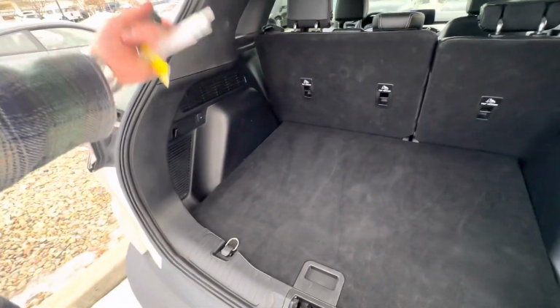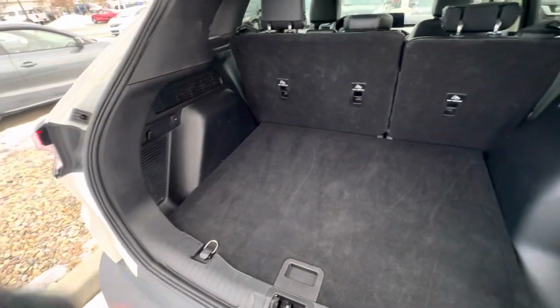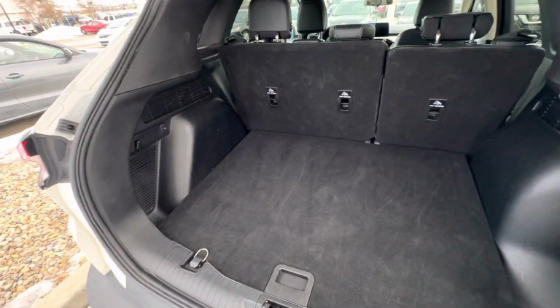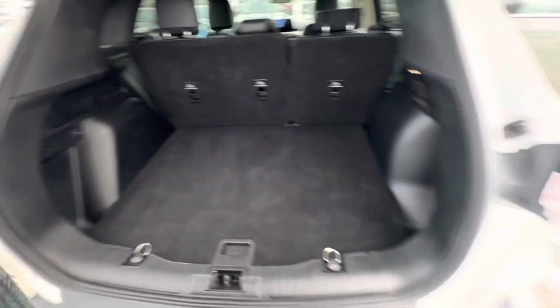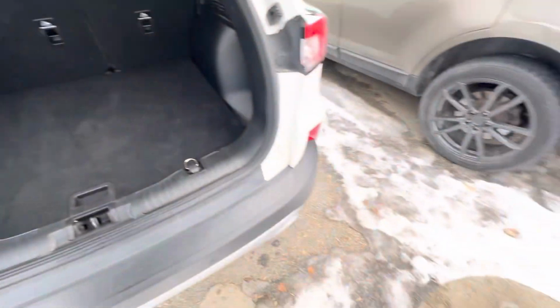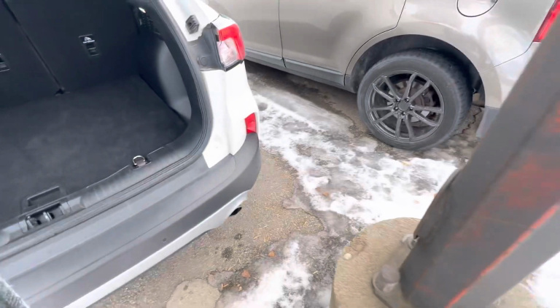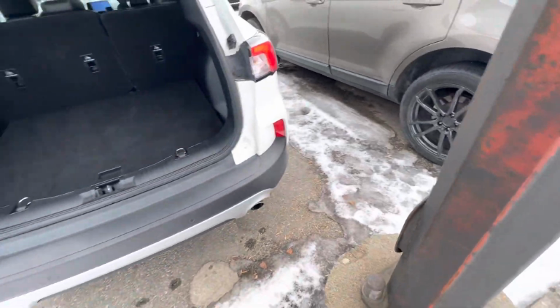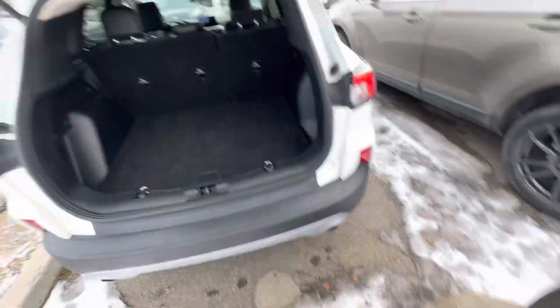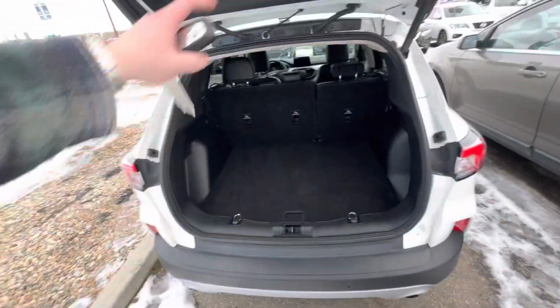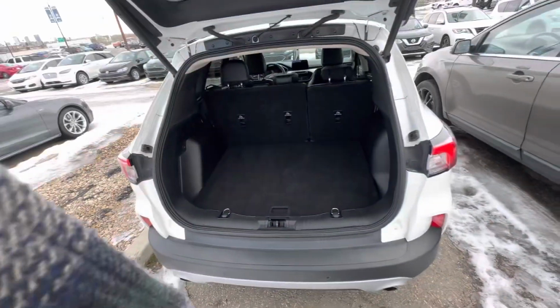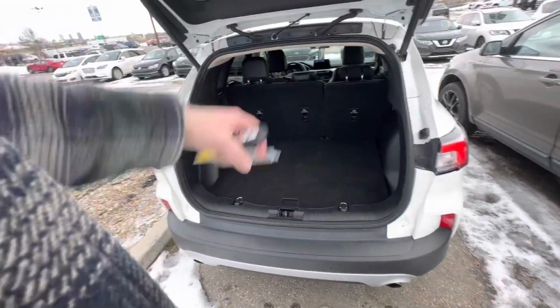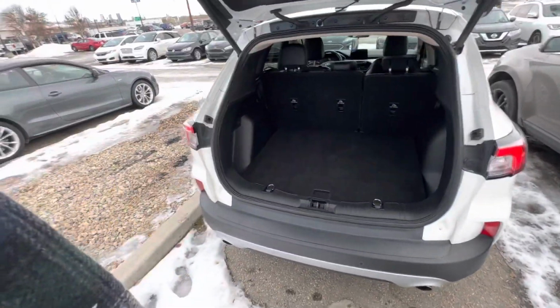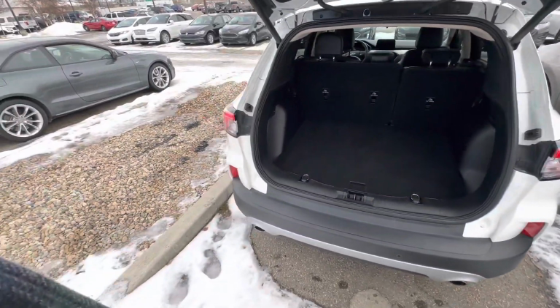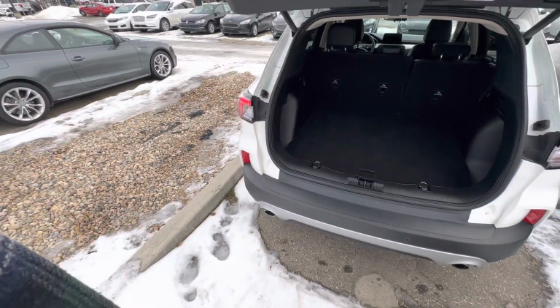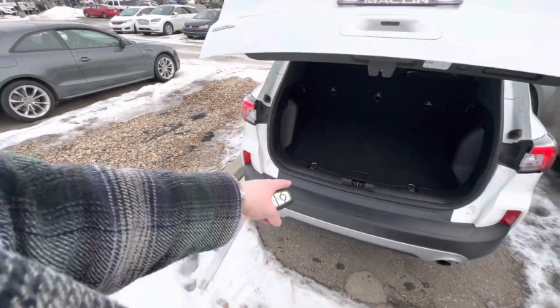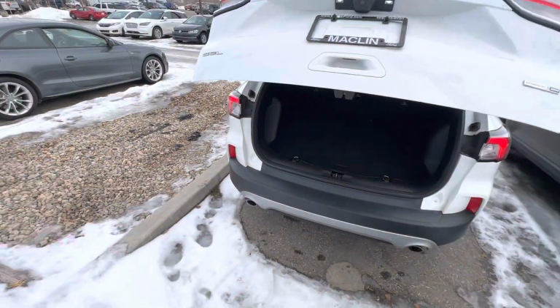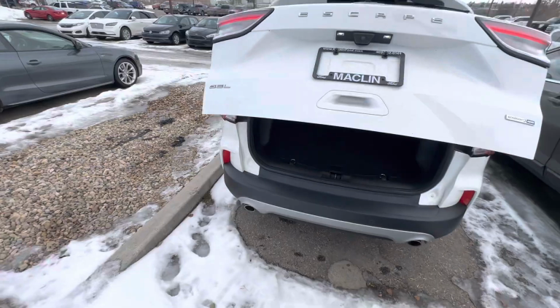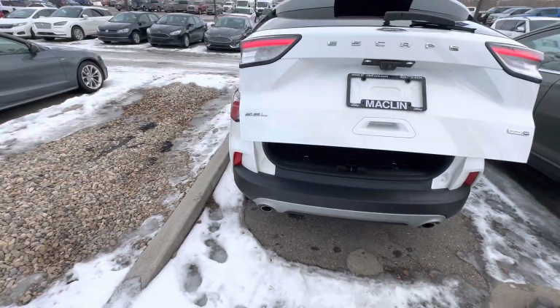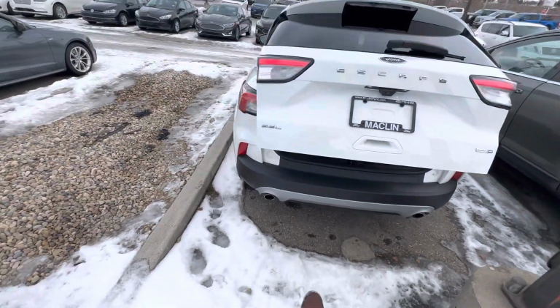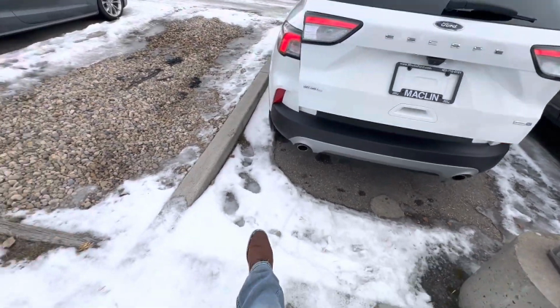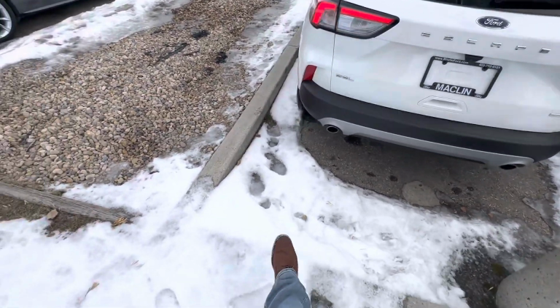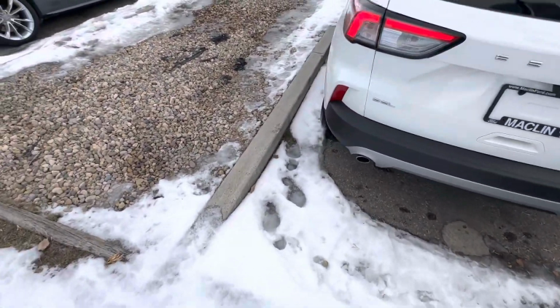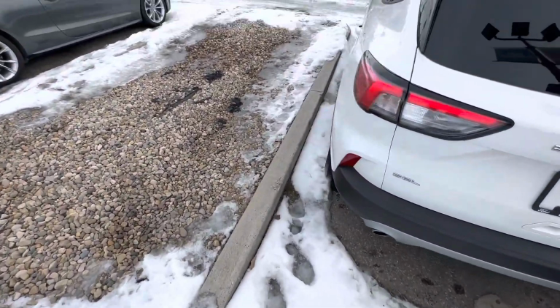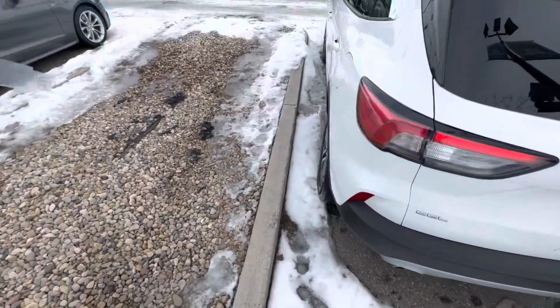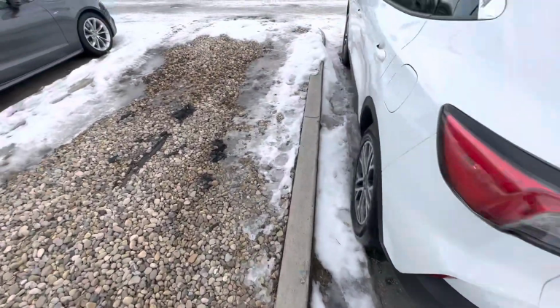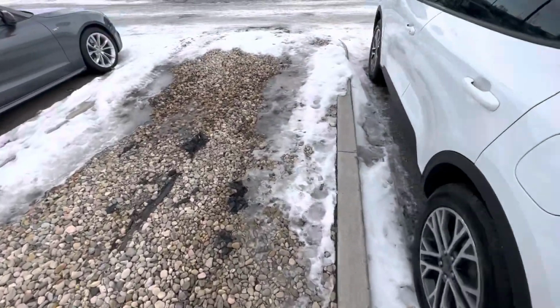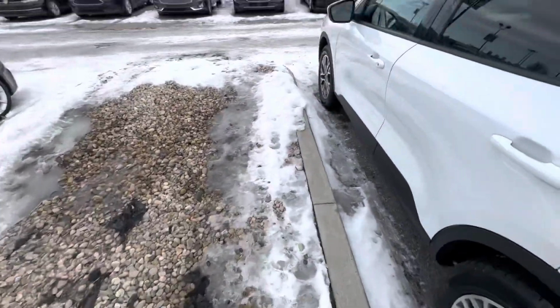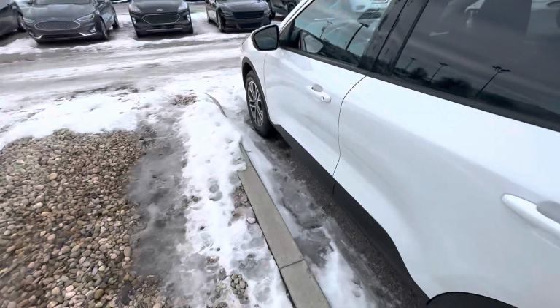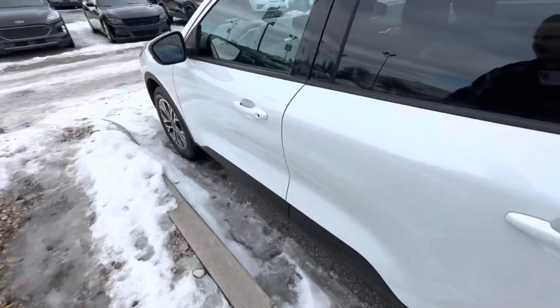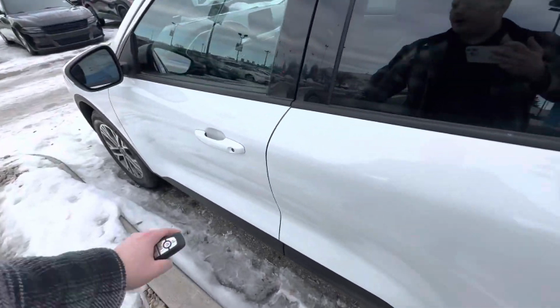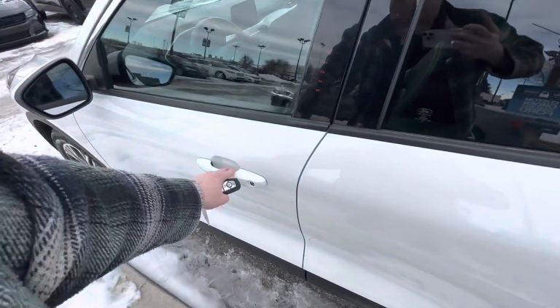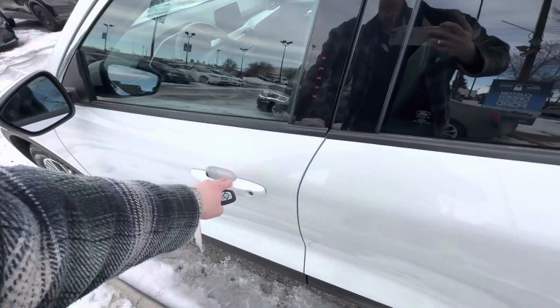Tons of room though. You can fit a load of groceries, hockey bags, whatever you really need in there. And it does have the little kick feature where you can kind of kick your foot underneath it and it'll close by itself.